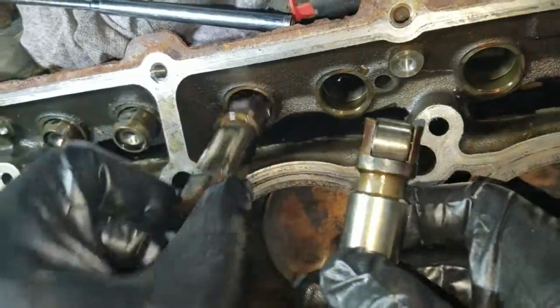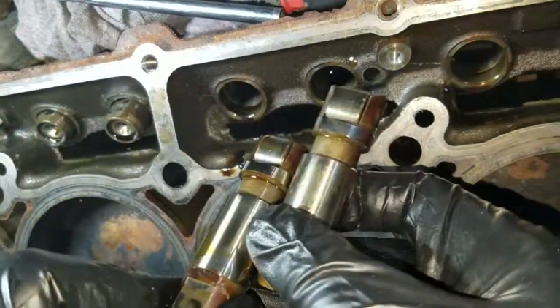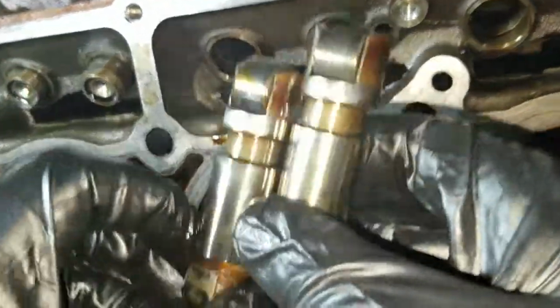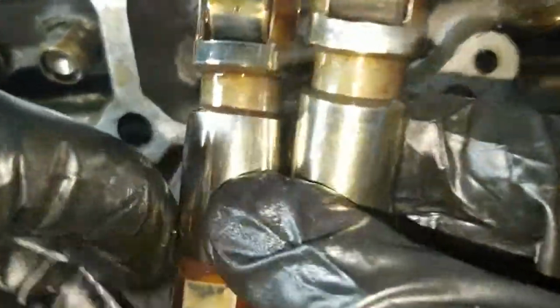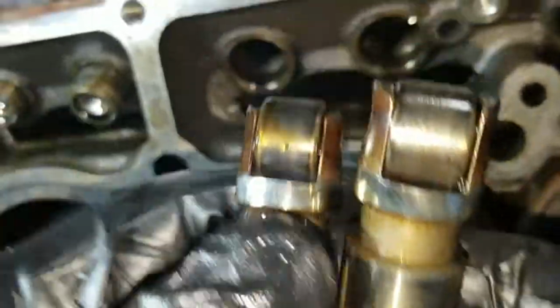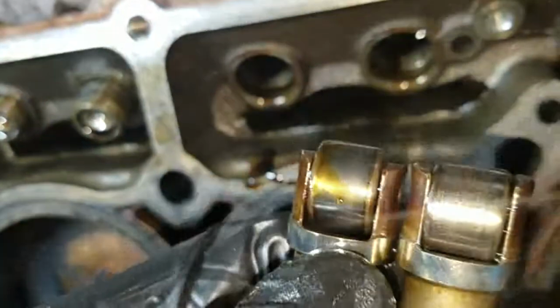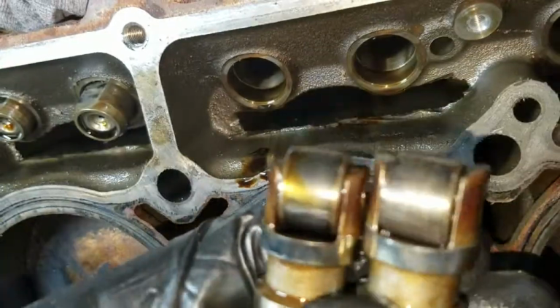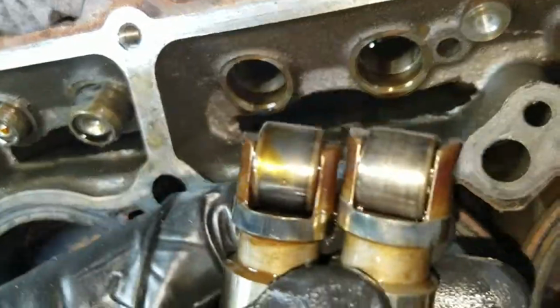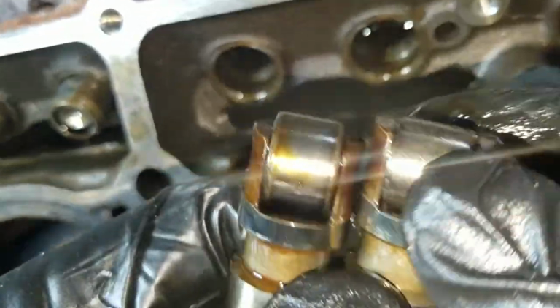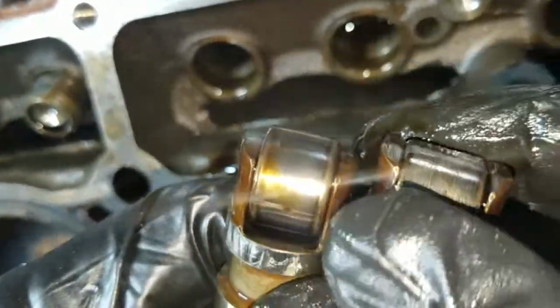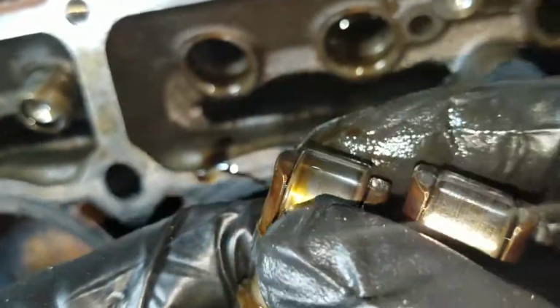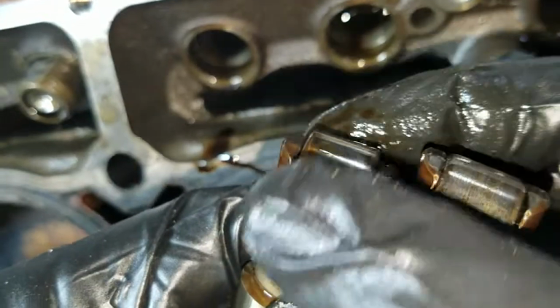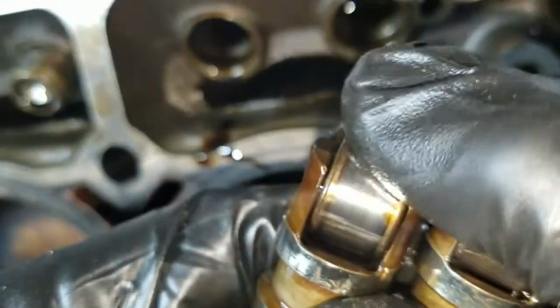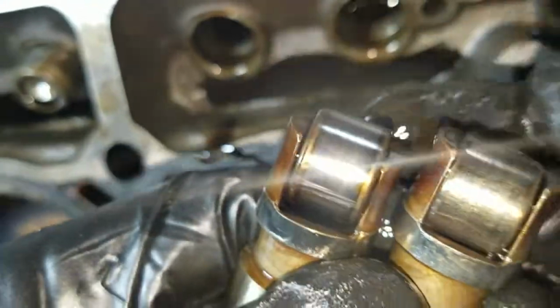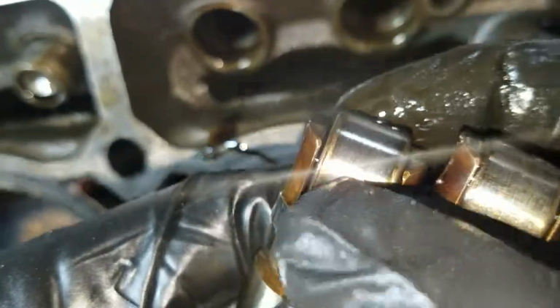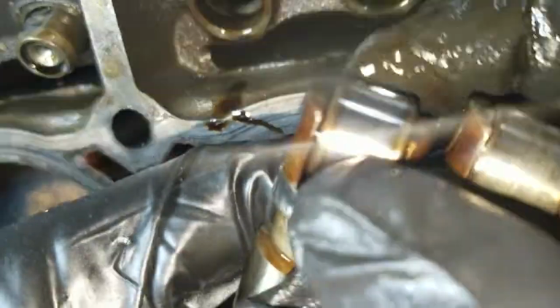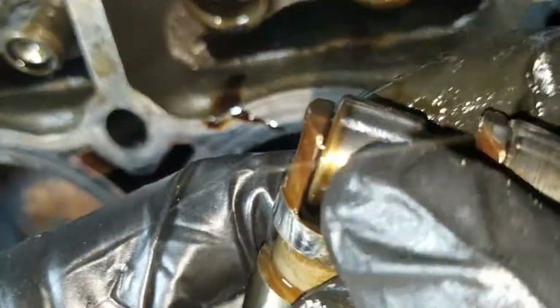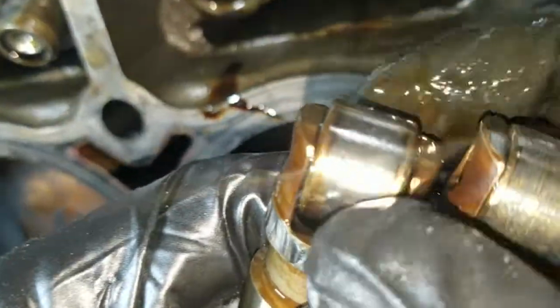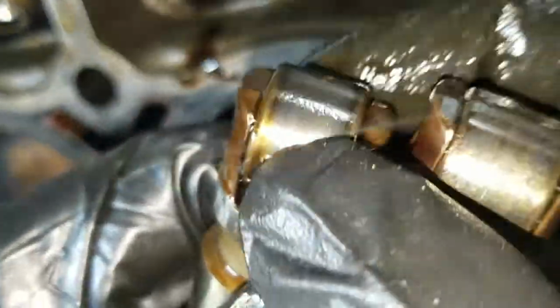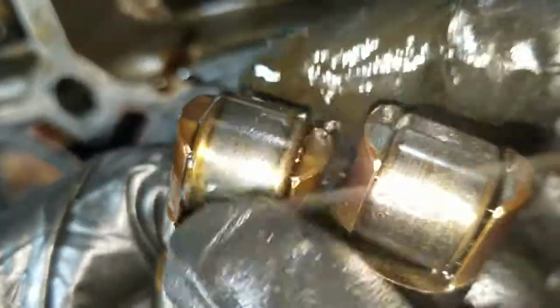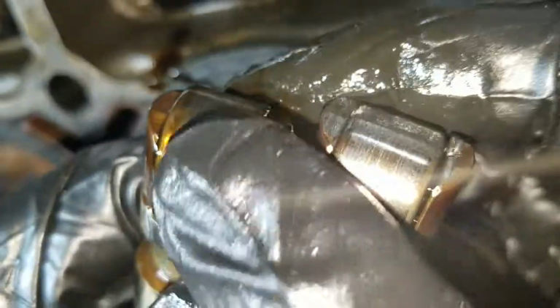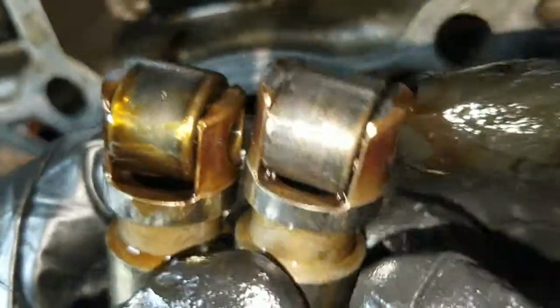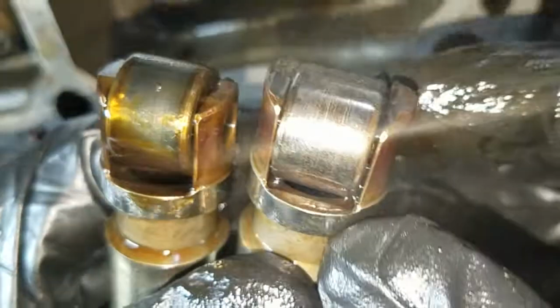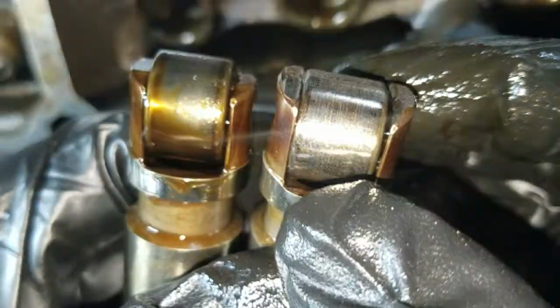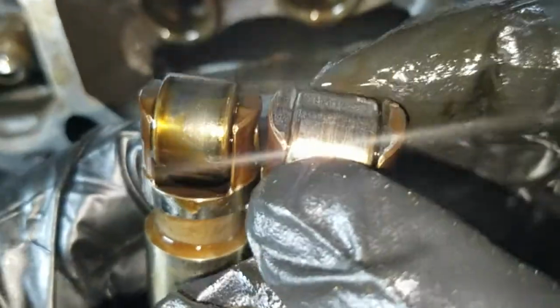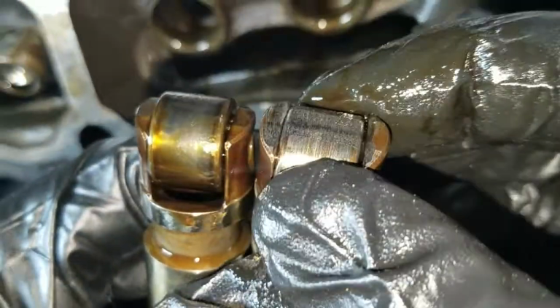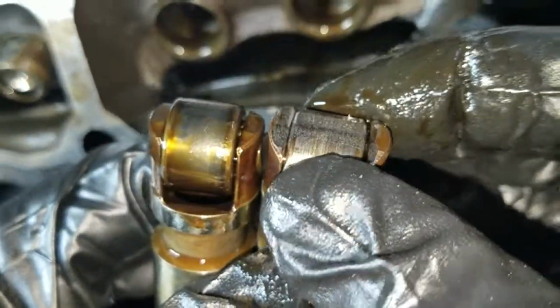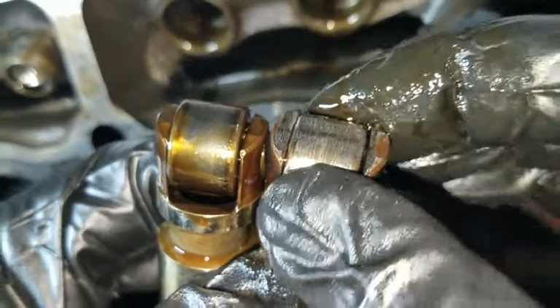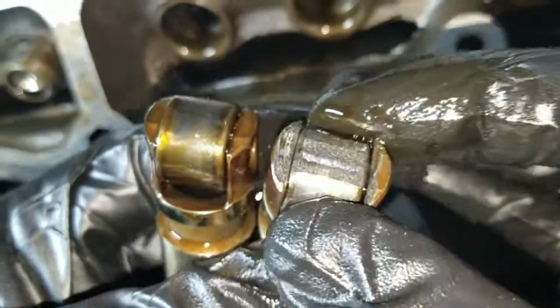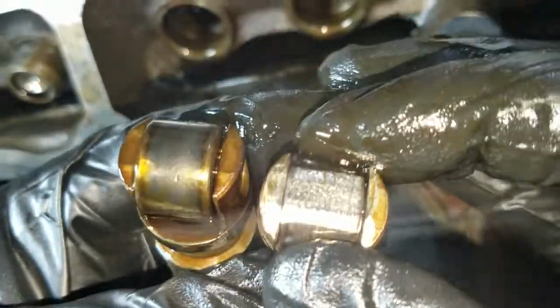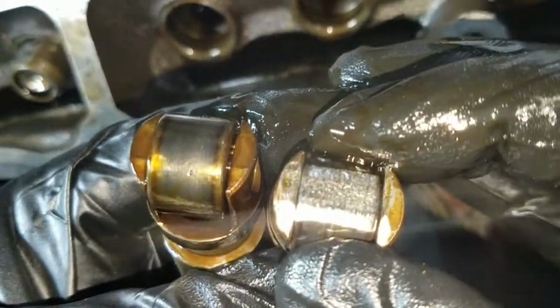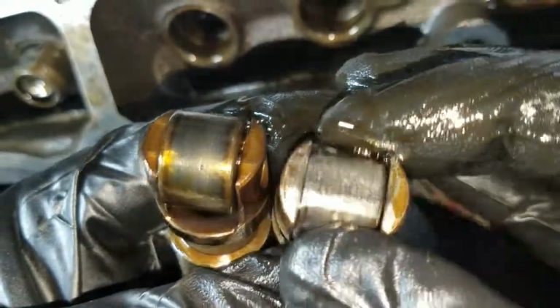Here's the exhaust side. Here's what it should look like: round, smooth, rolls just fine on the needle bearings — whereas this one is completely locked, frozen, and destroyed.